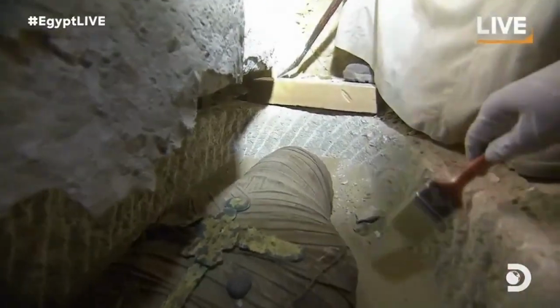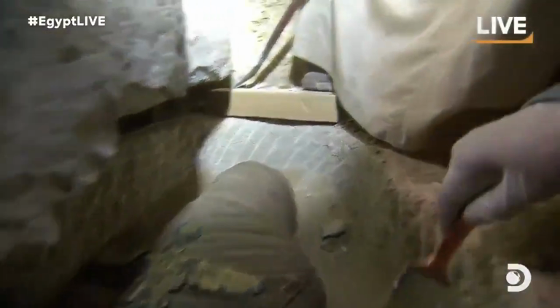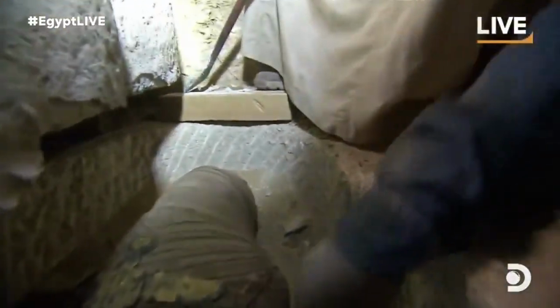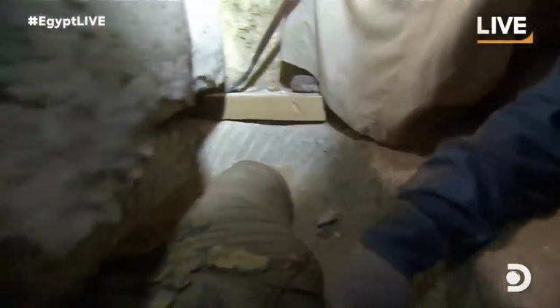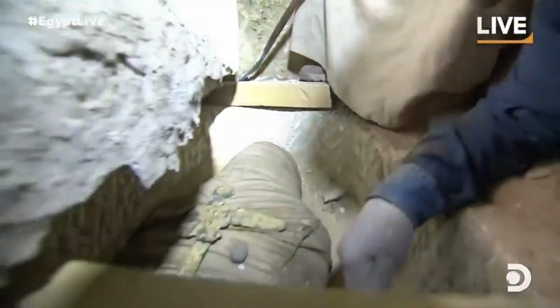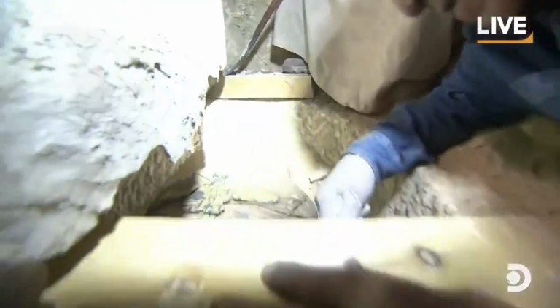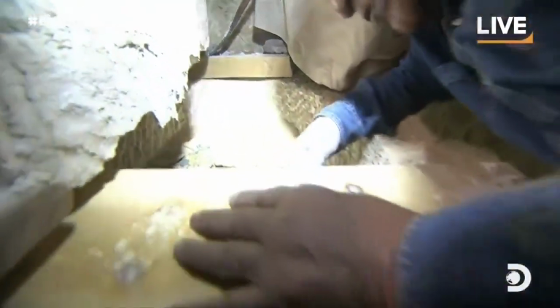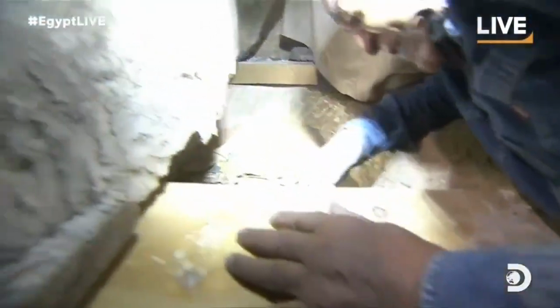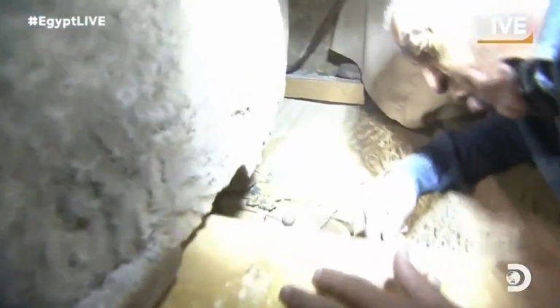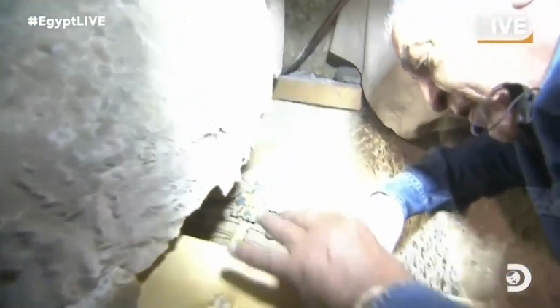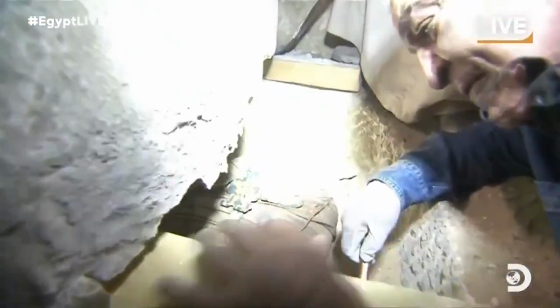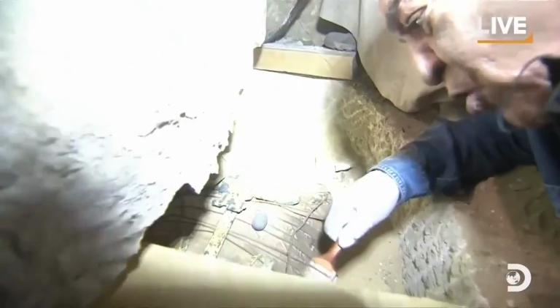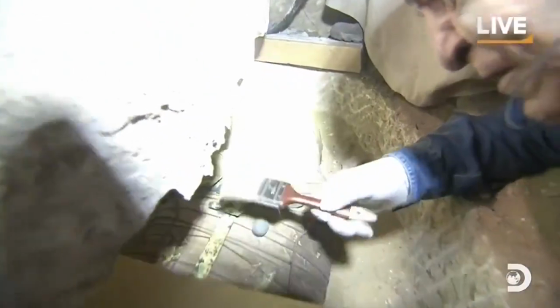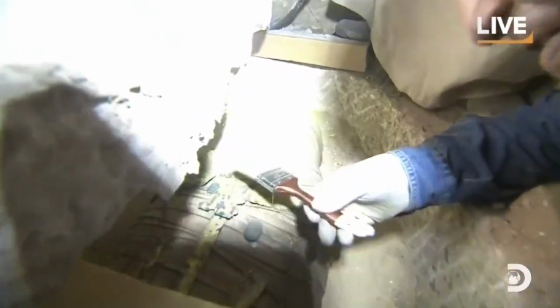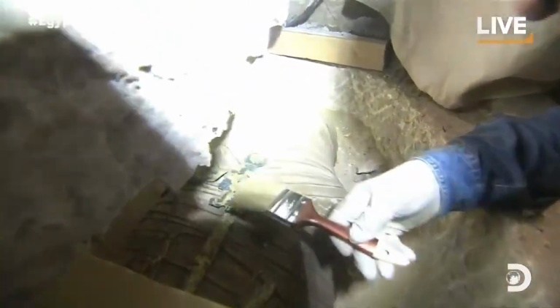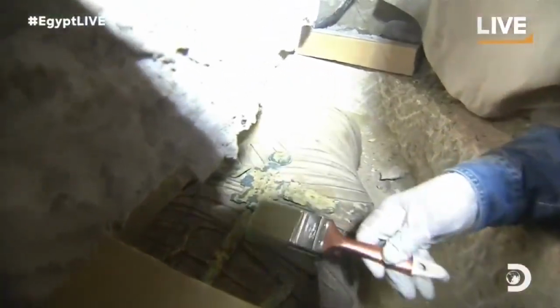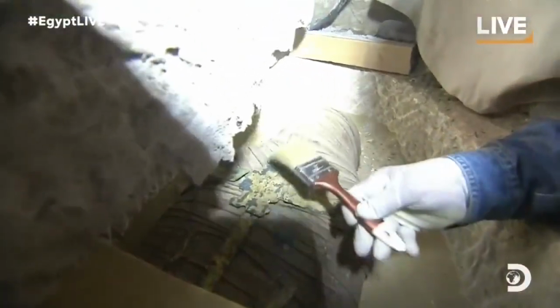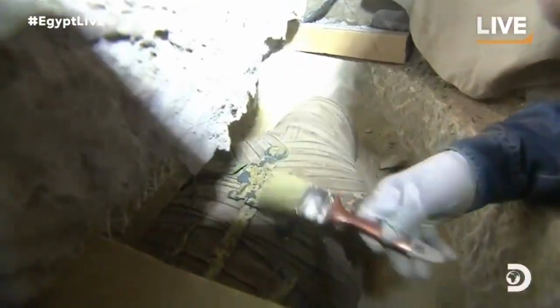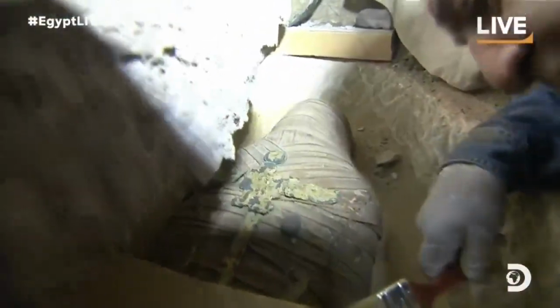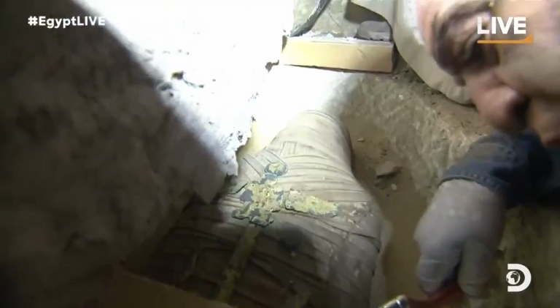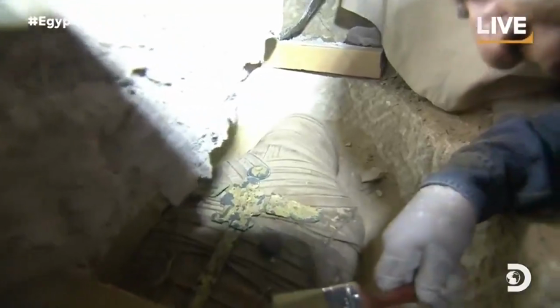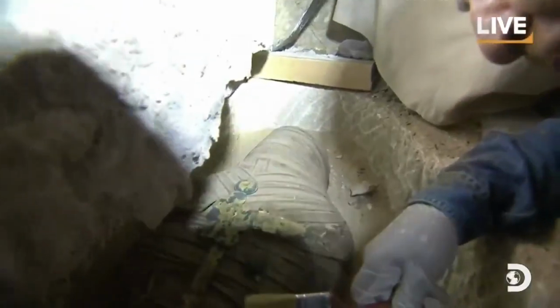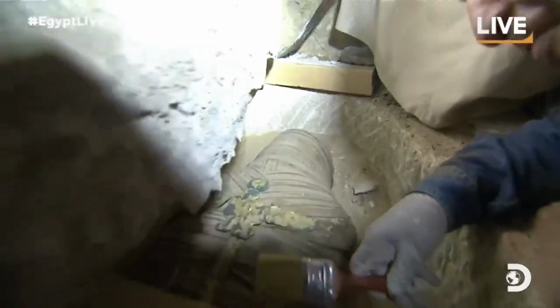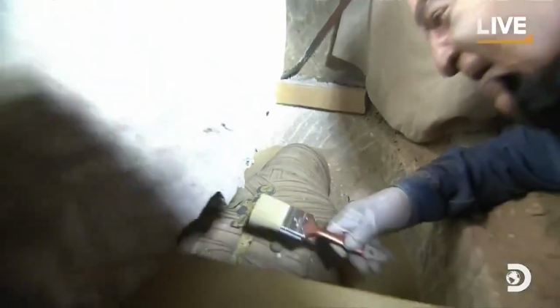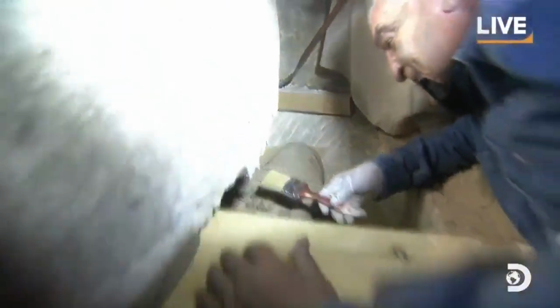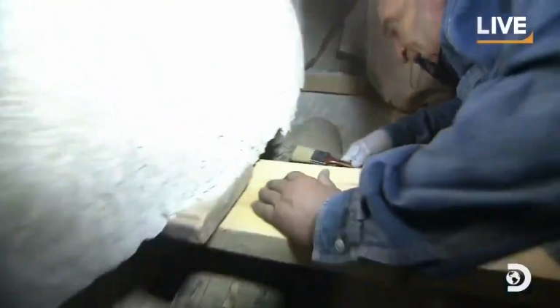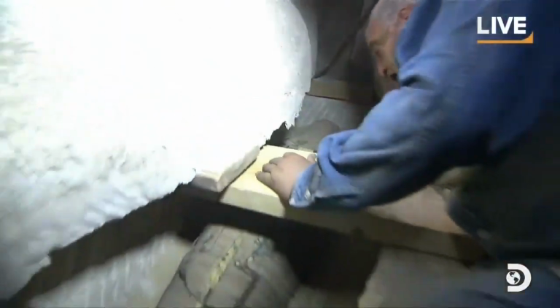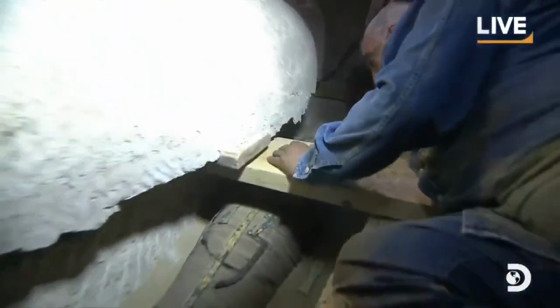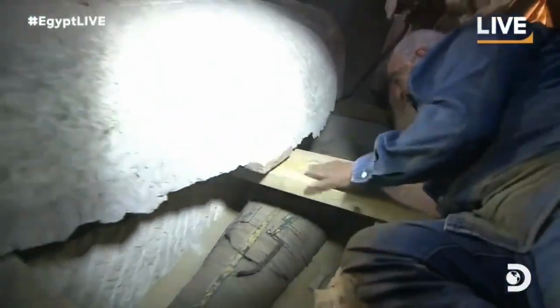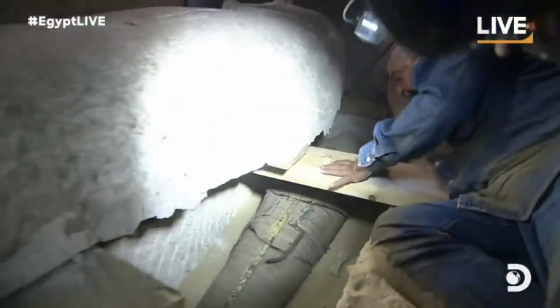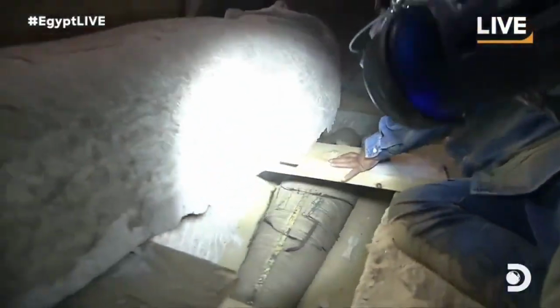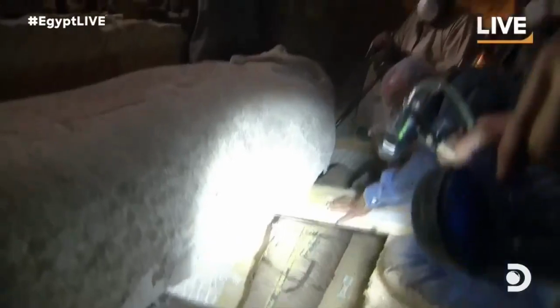I can see artifacts here. And look at this — there is gold. There is gold. This is gold. Unbelievable. This is gold. Beautiful. This man. Look at all this. Absolutely incredible.